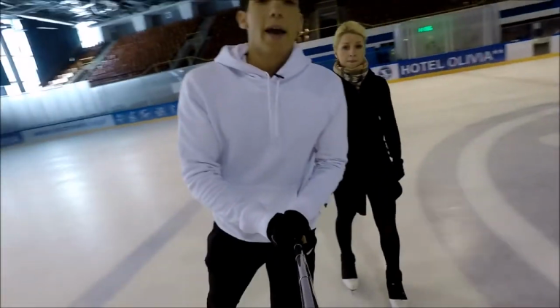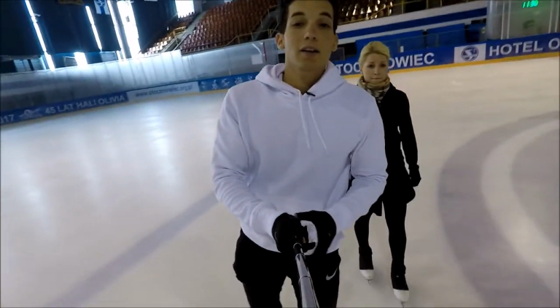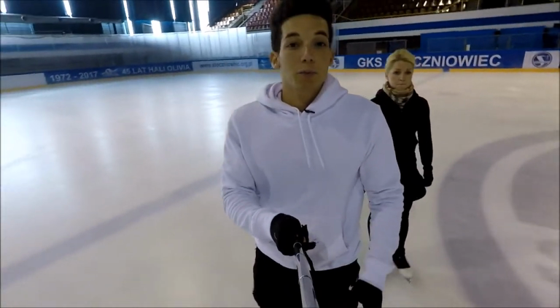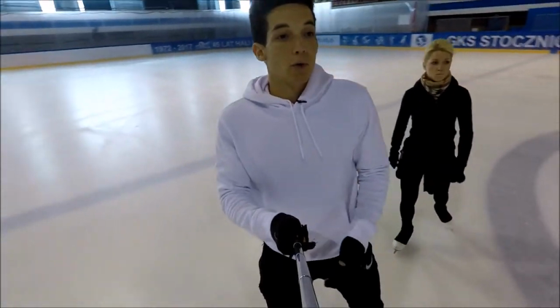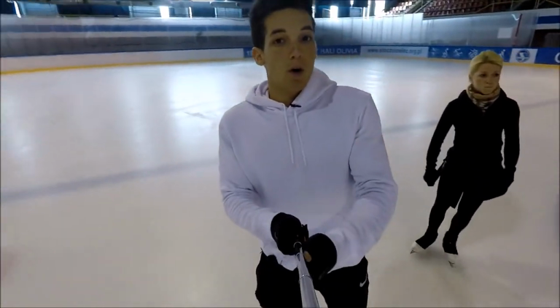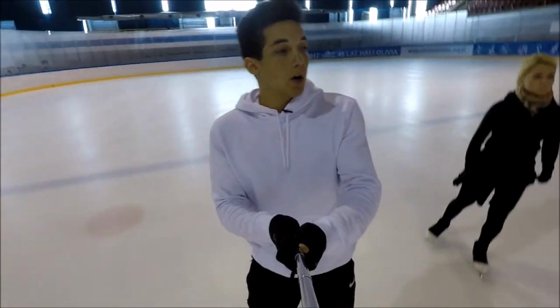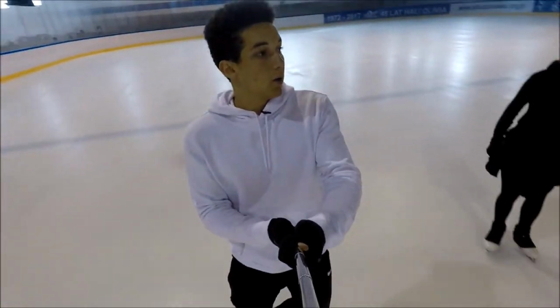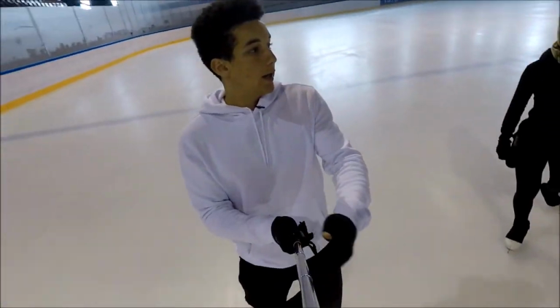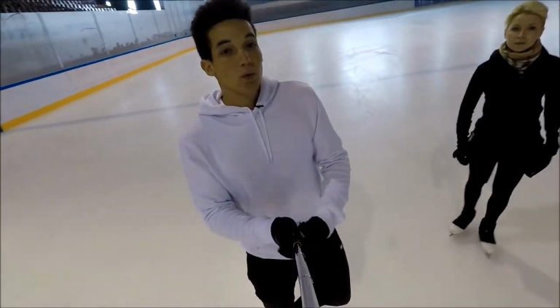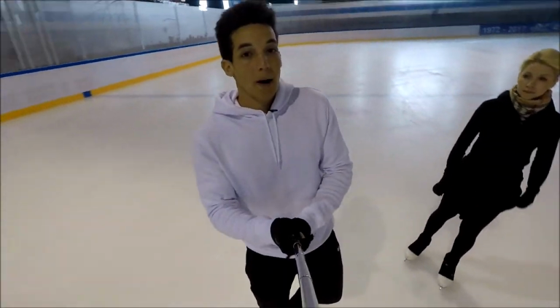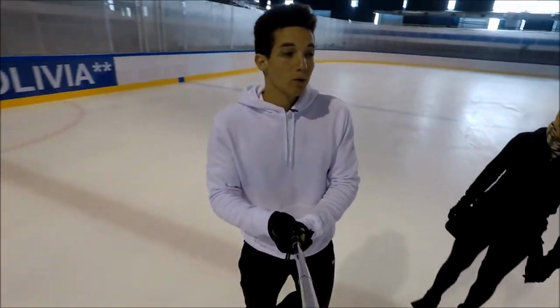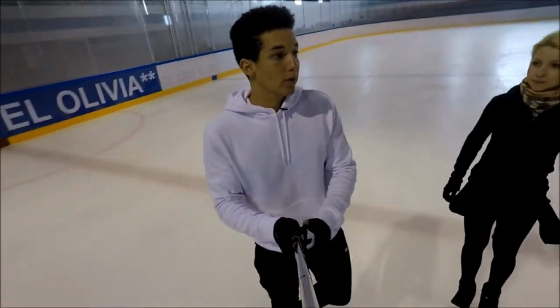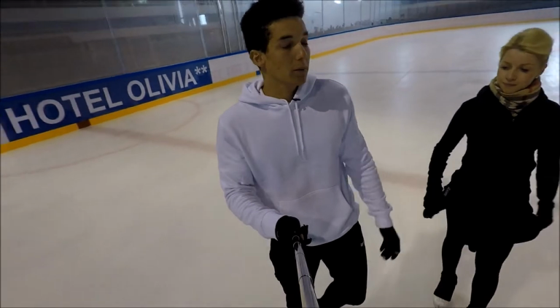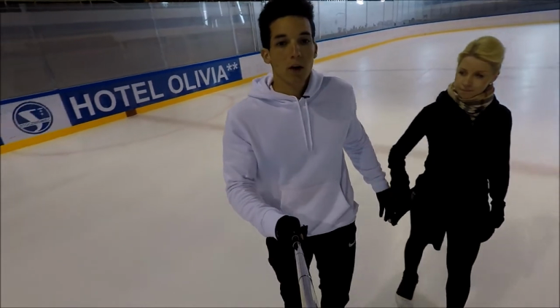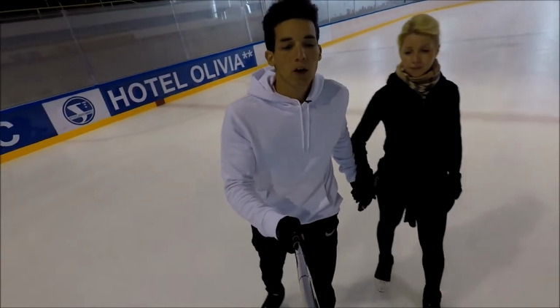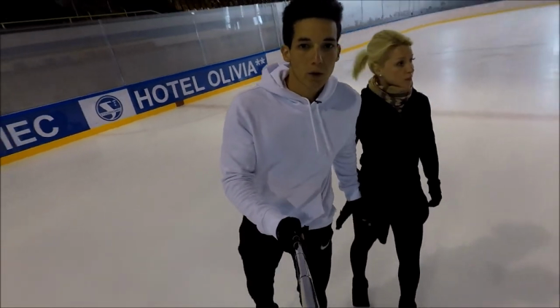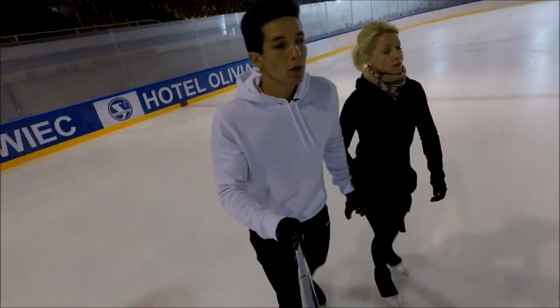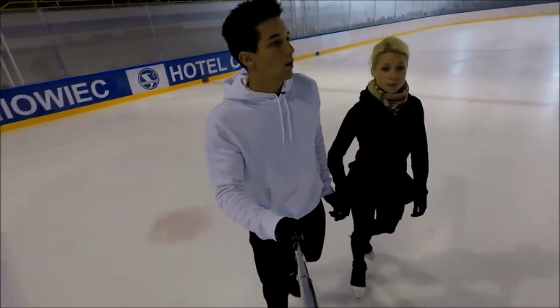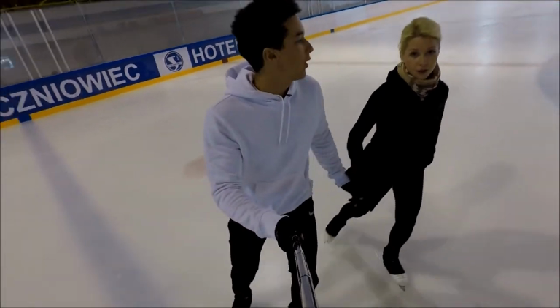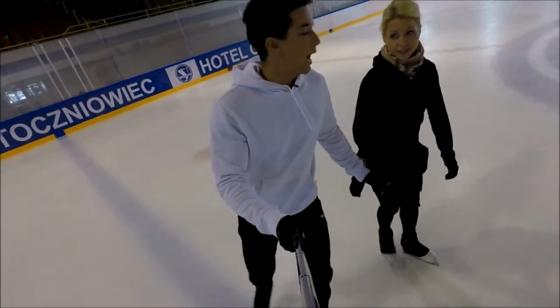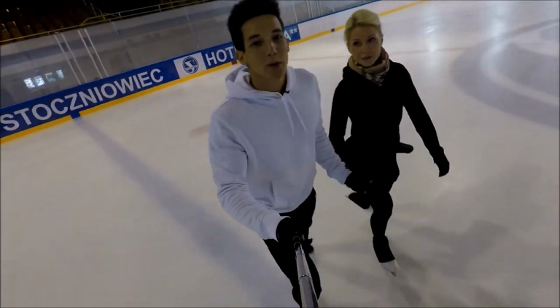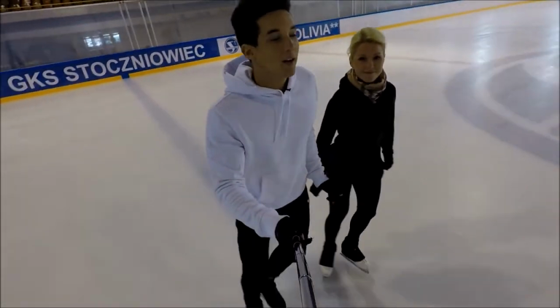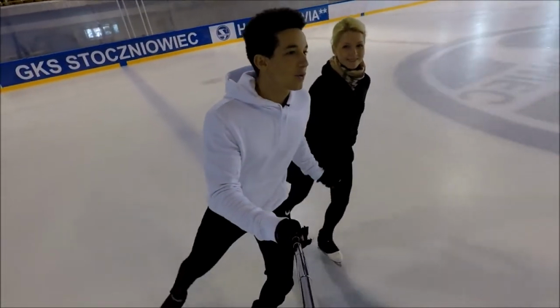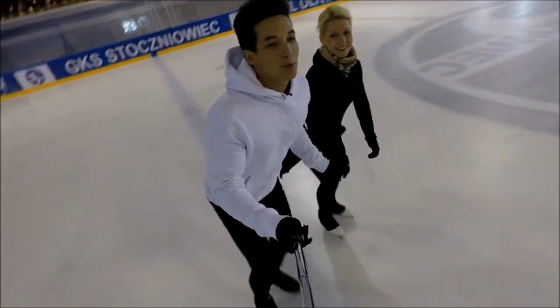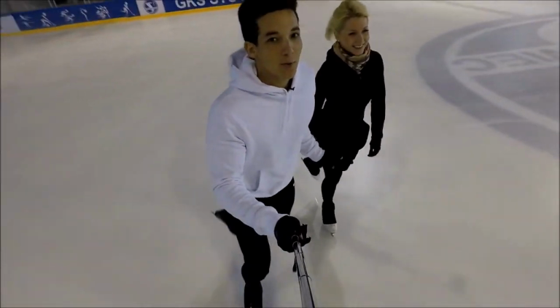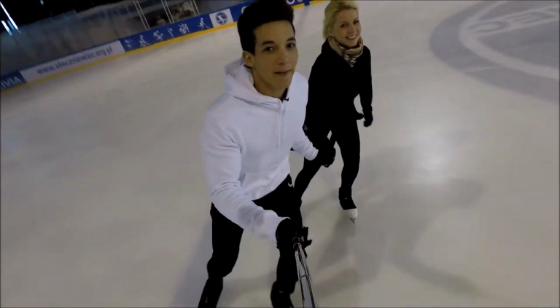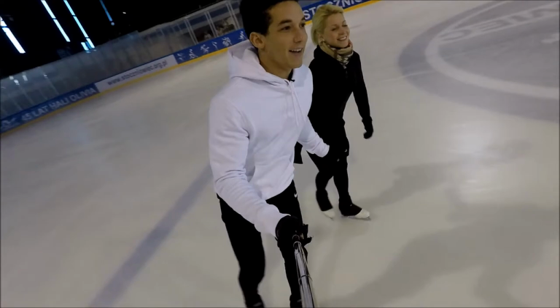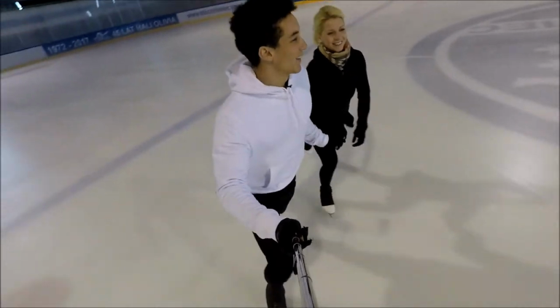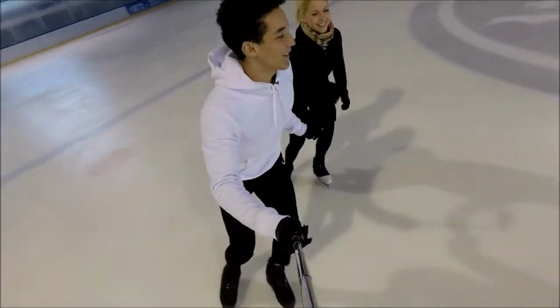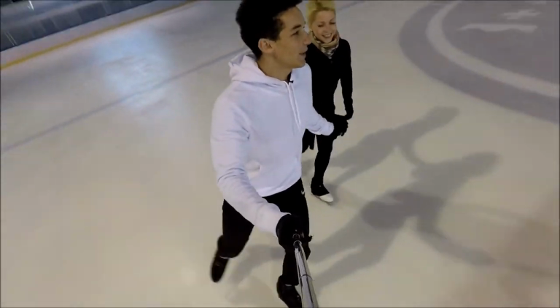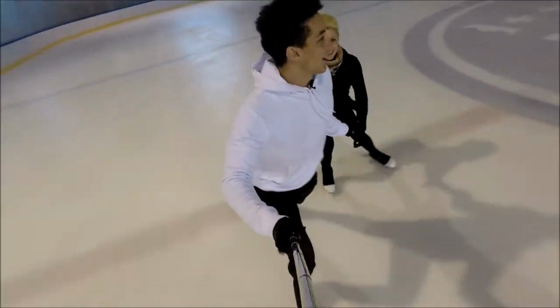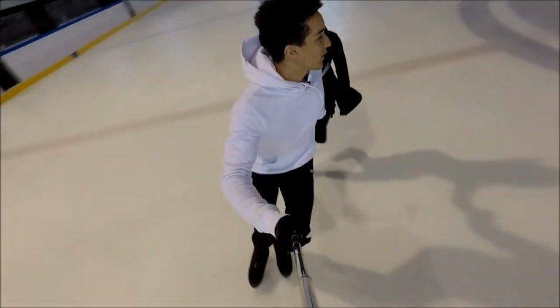Just before we start to work we like to do backward crossovers, but you can do it alone or I do it with my beautiful partner. So let's do it, let's go.